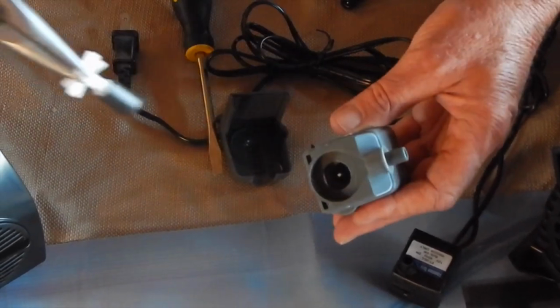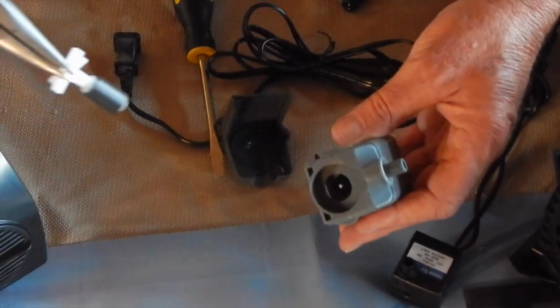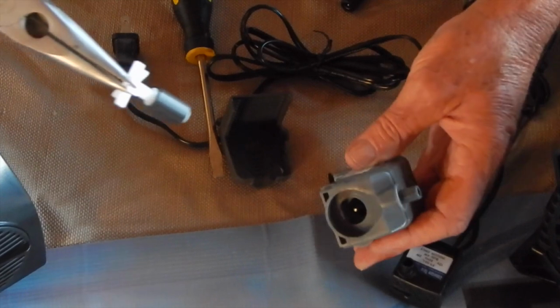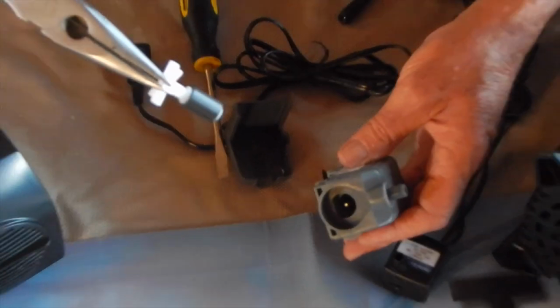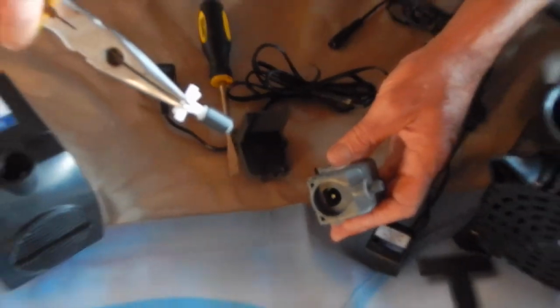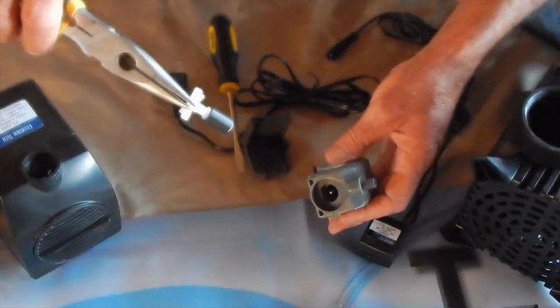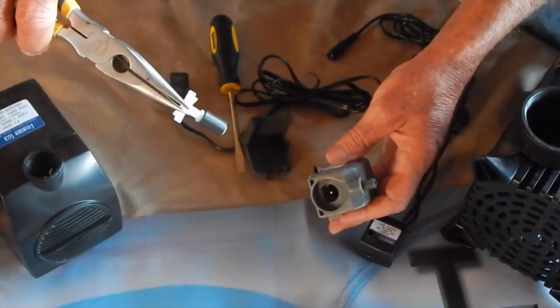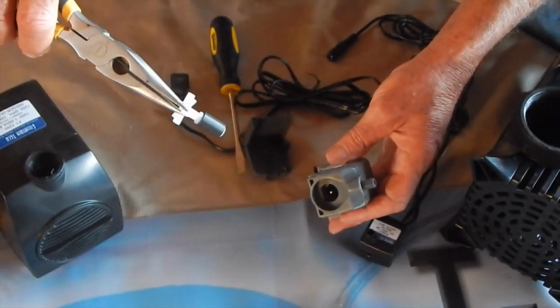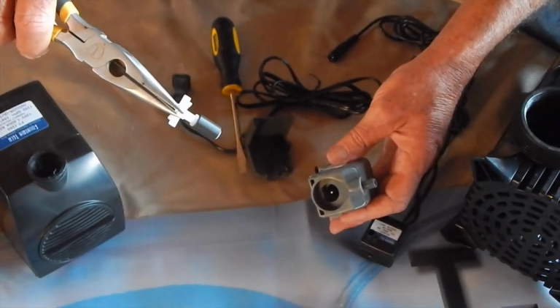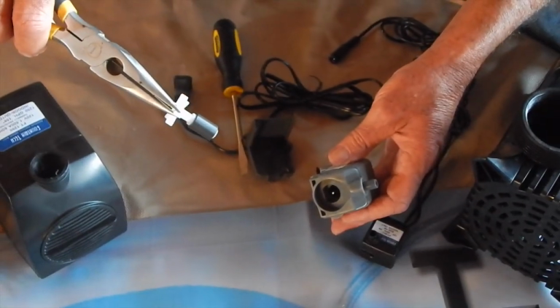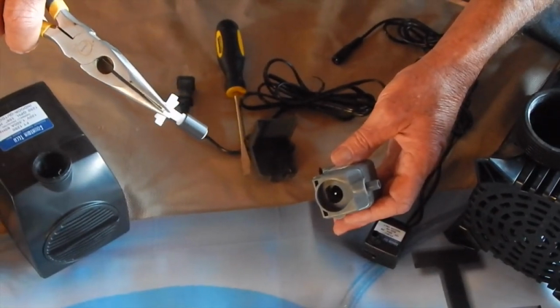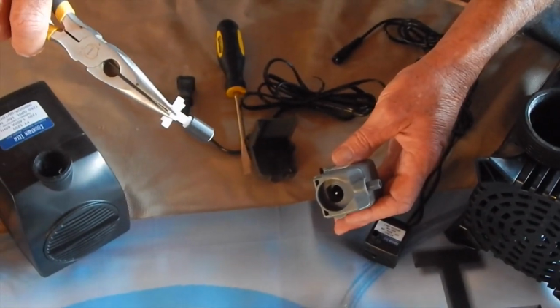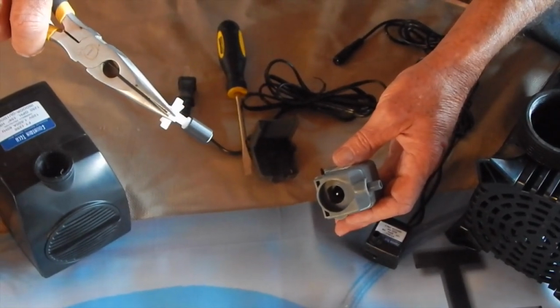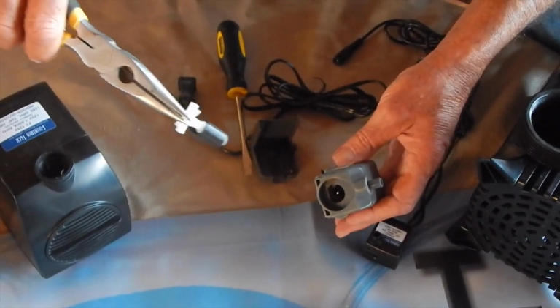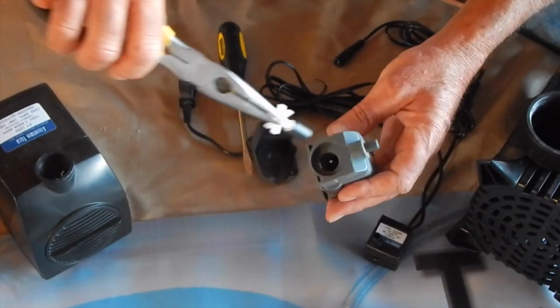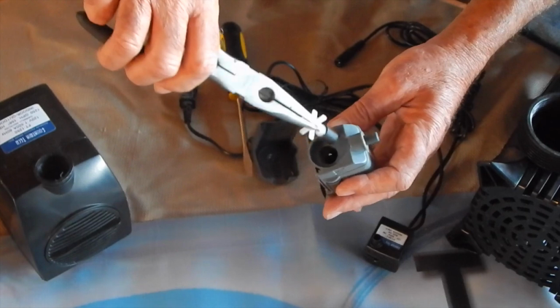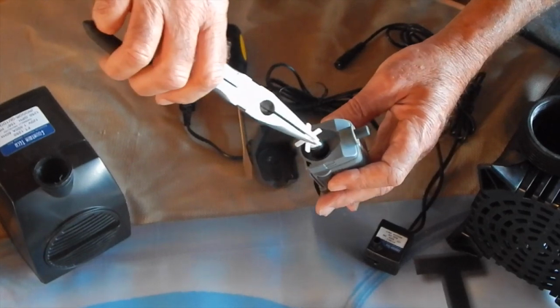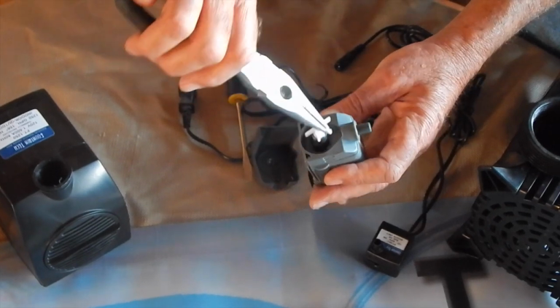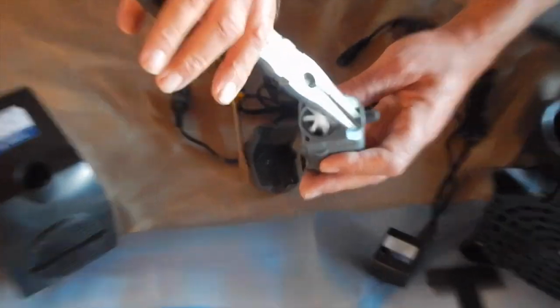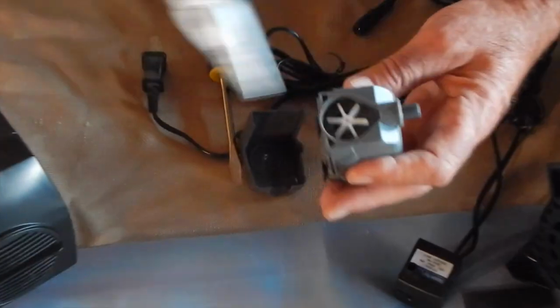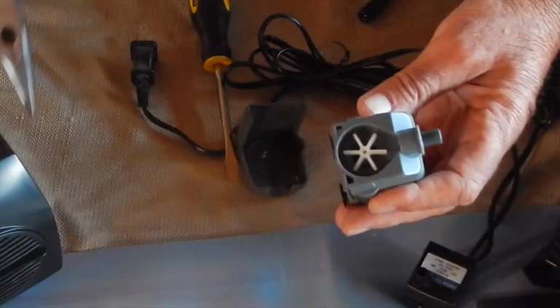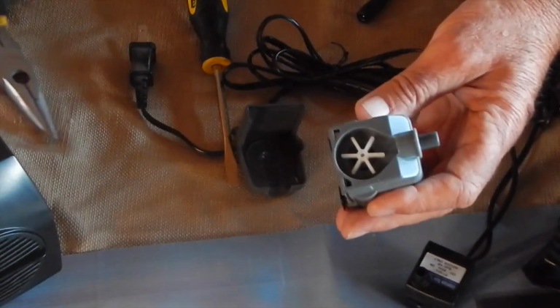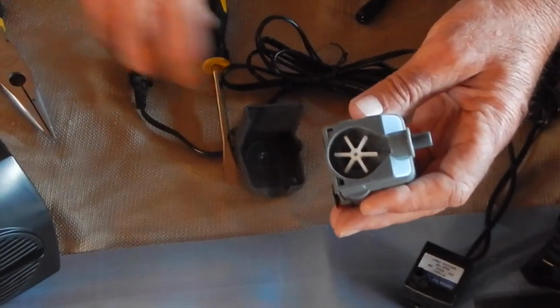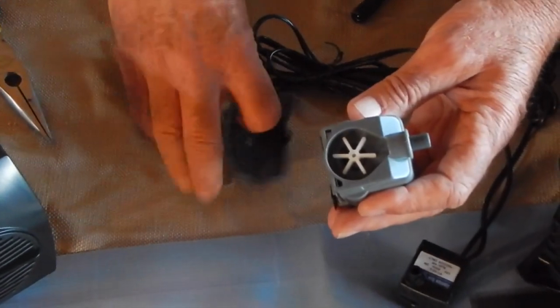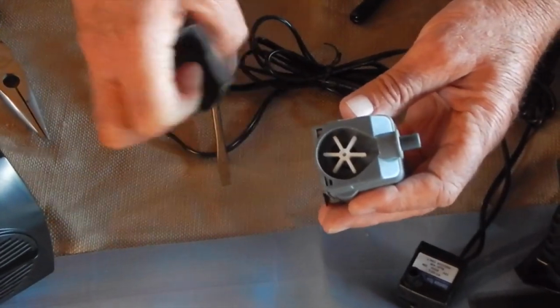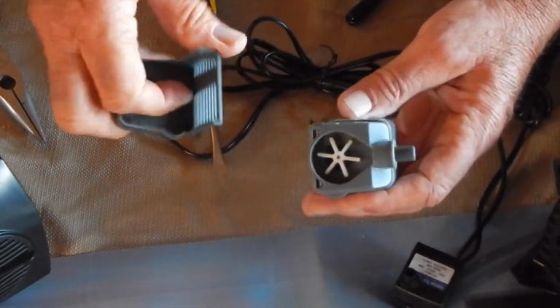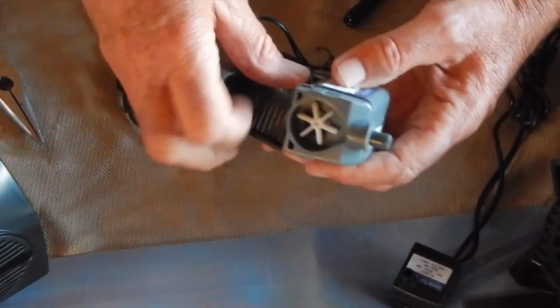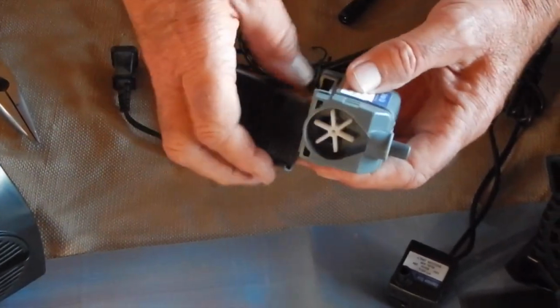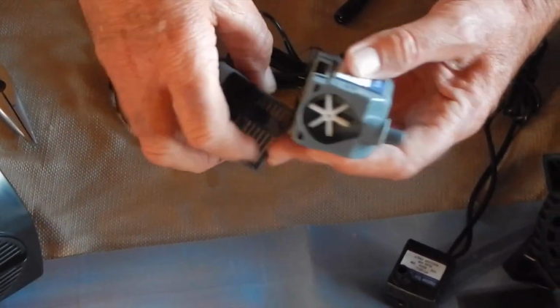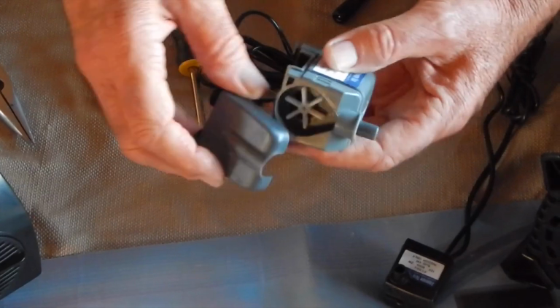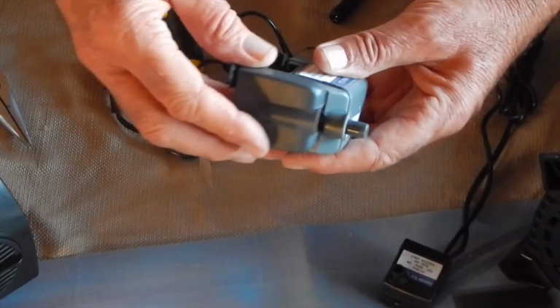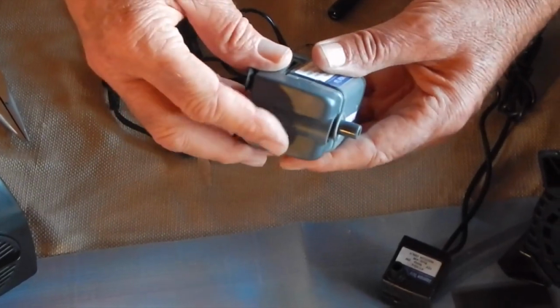Take it to a faucet or a garden hose. Wash it off. Pop it back in. And reassemble. It's that easy.